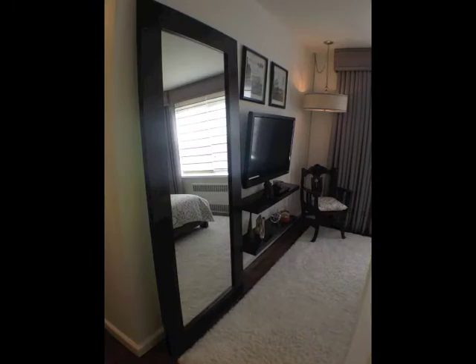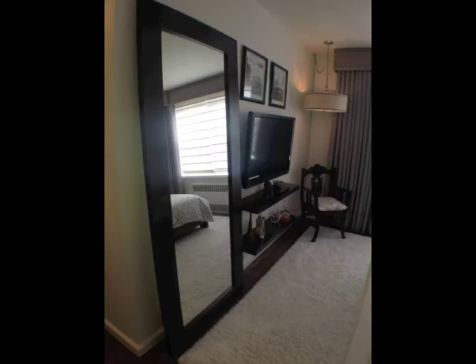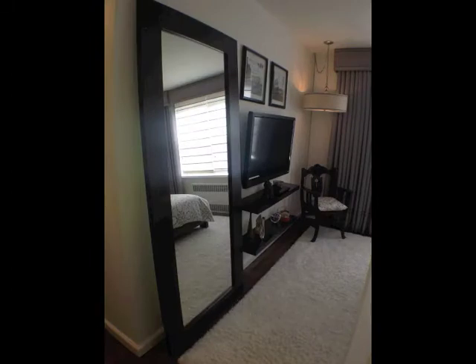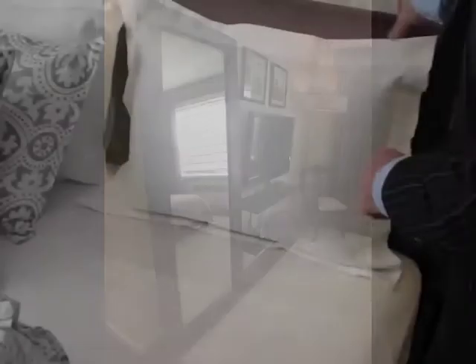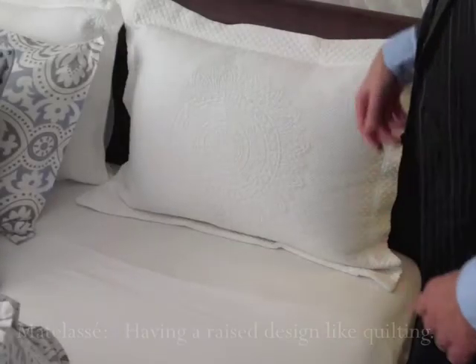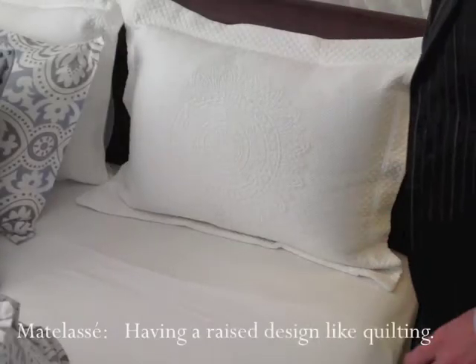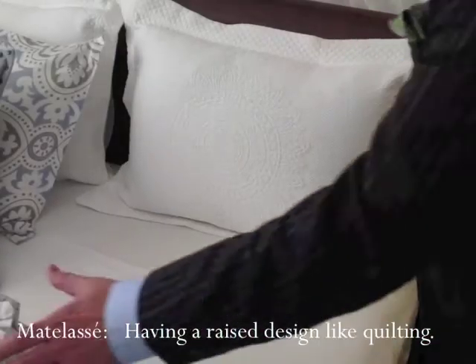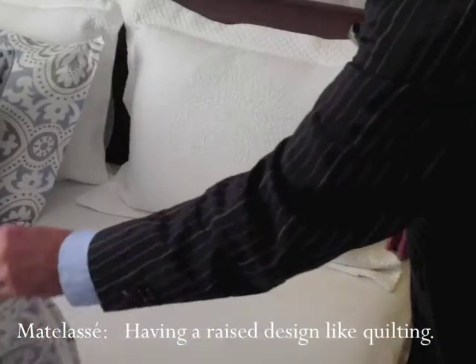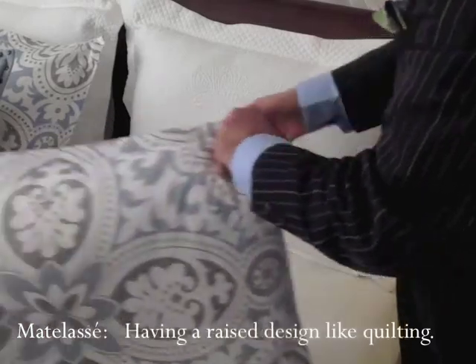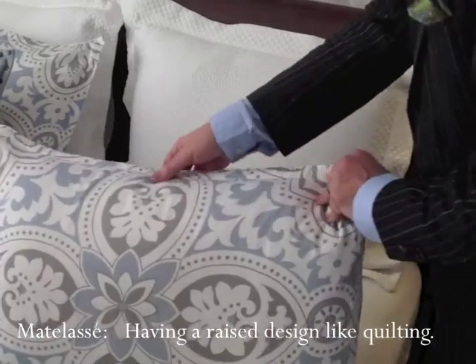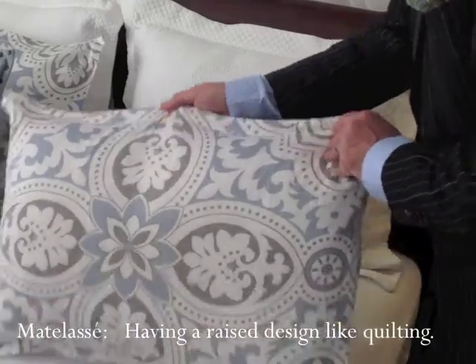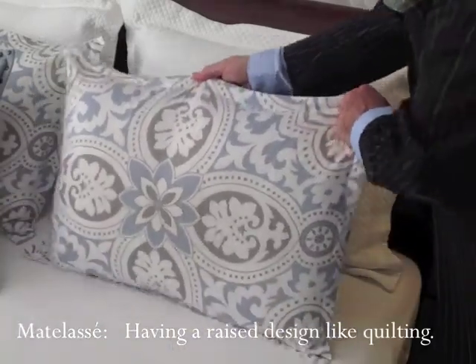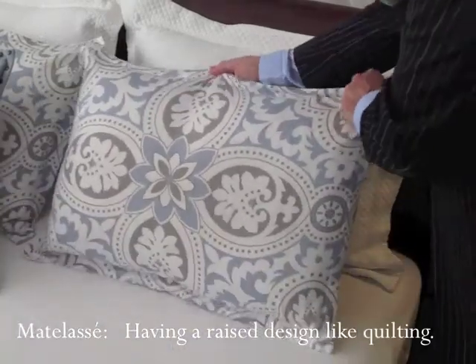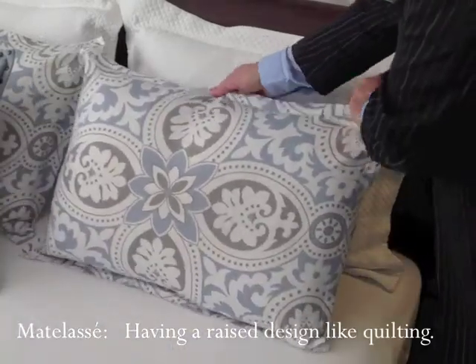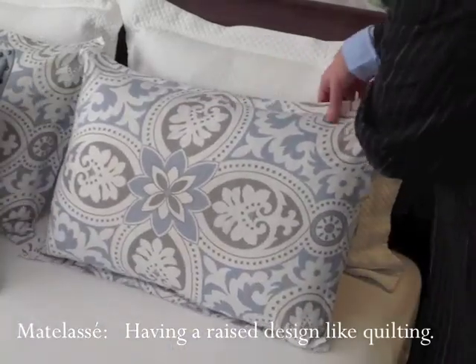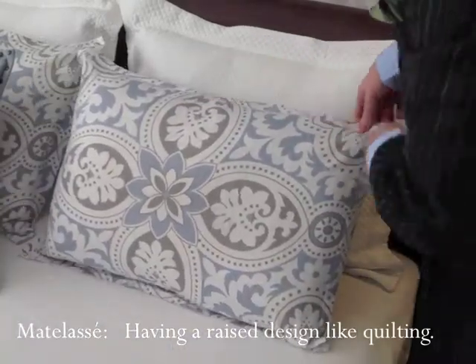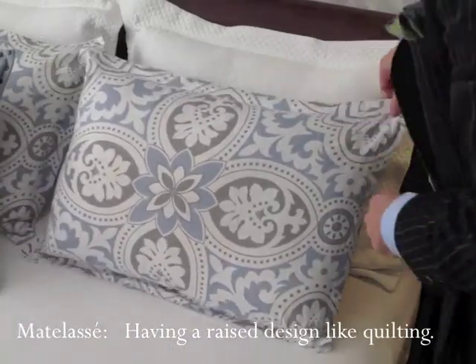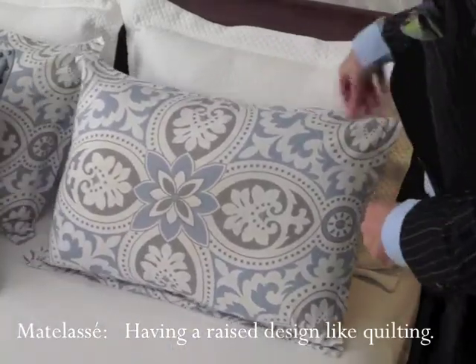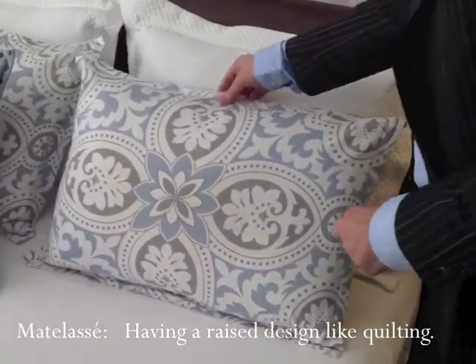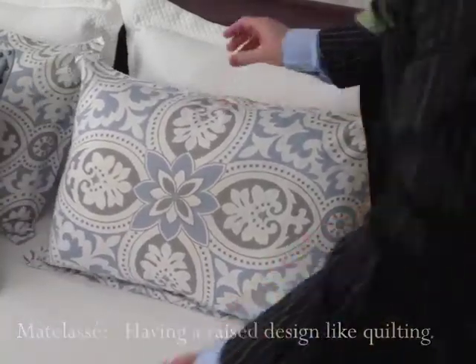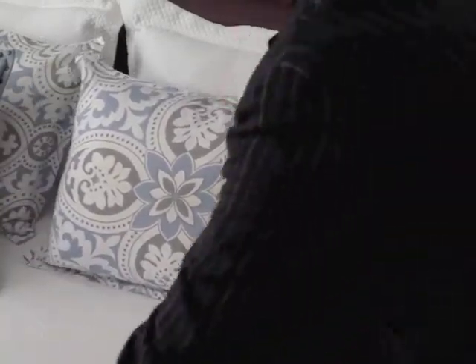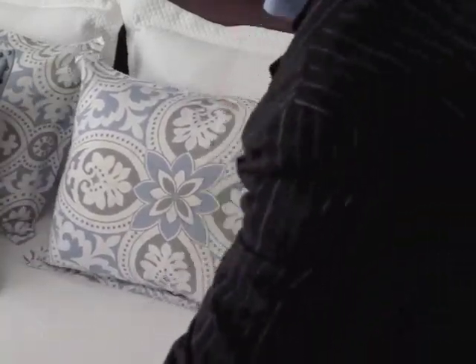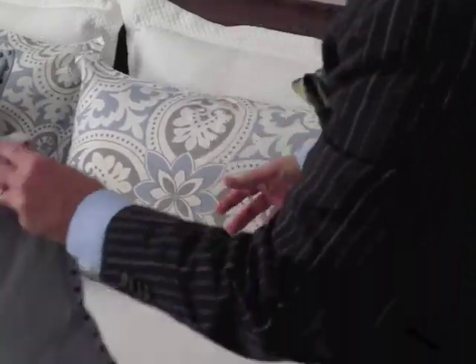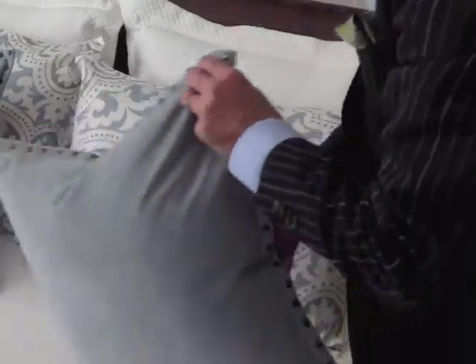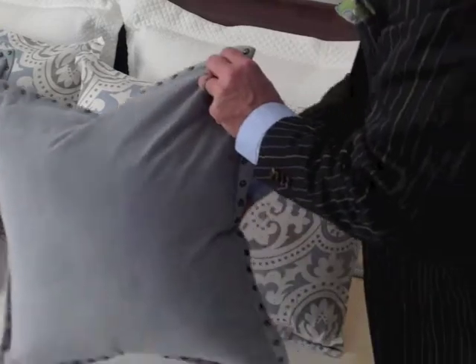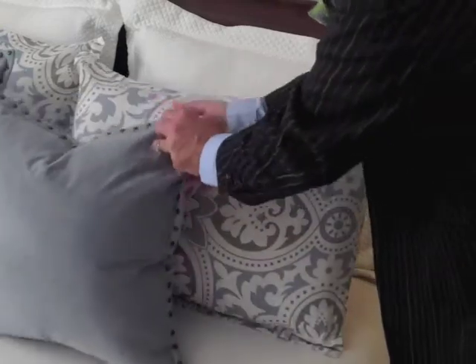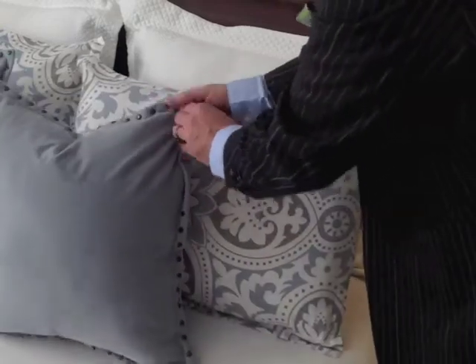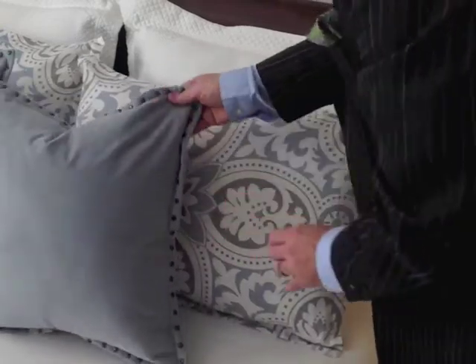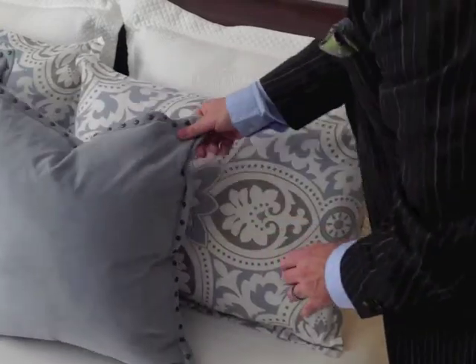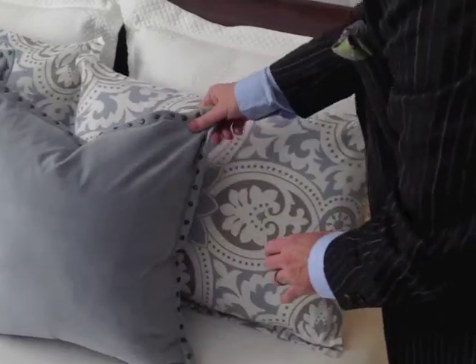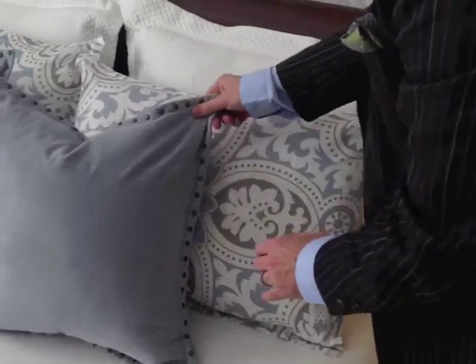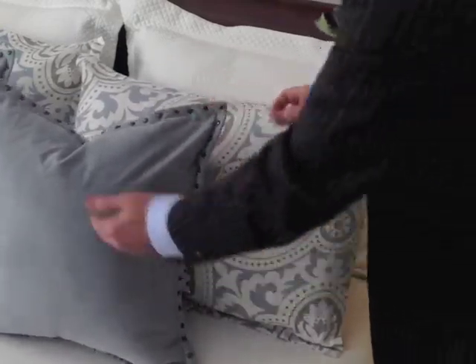For reading in bed and TV viewing, I started with two matelassé pillow shams, two standard pillowcases with a large-scale Romanesque pattern, and finally two feather-filled throw pillows.